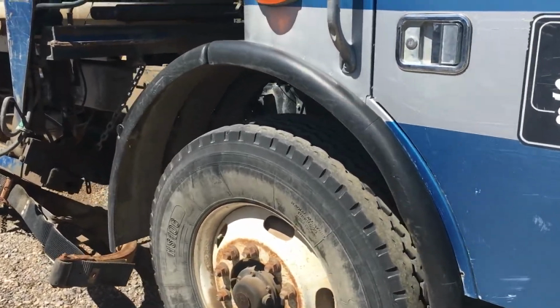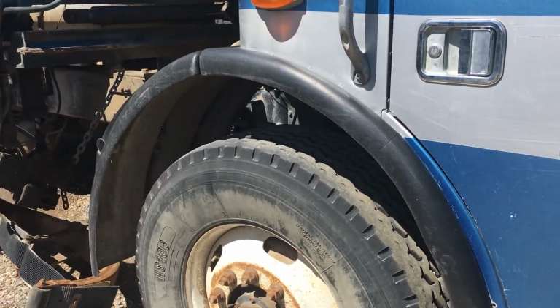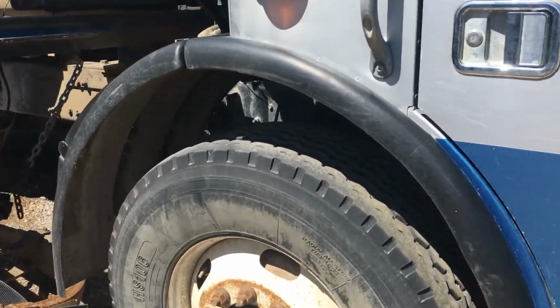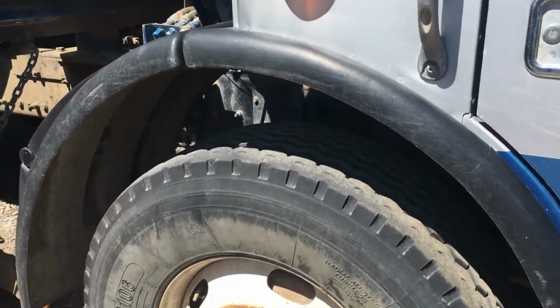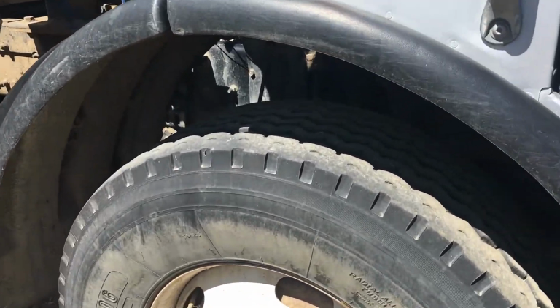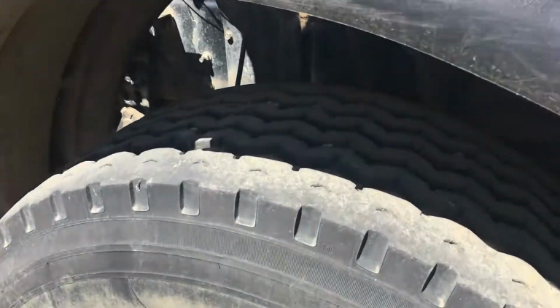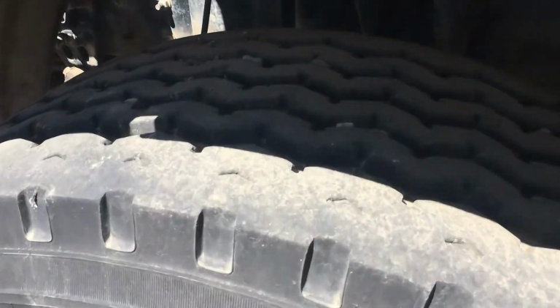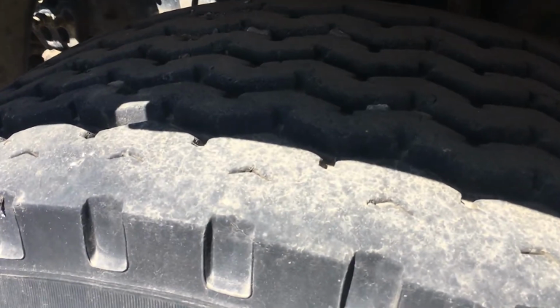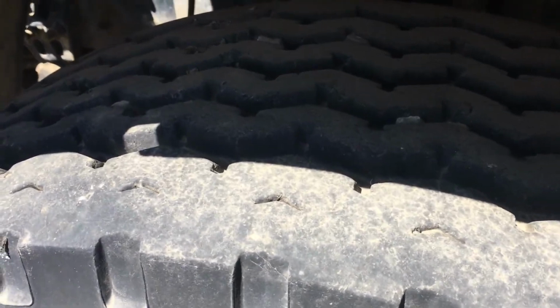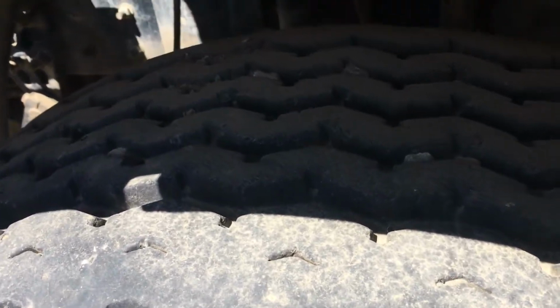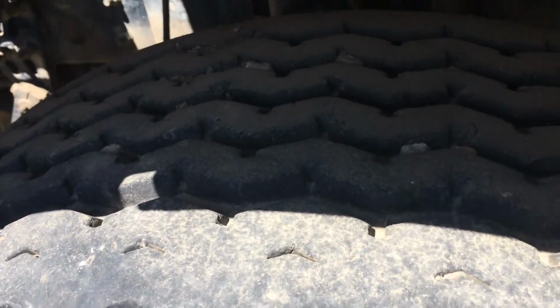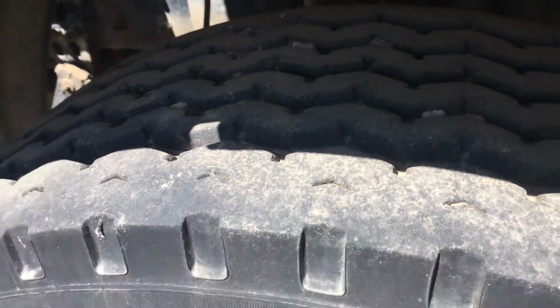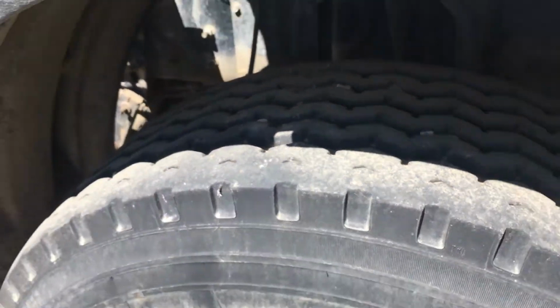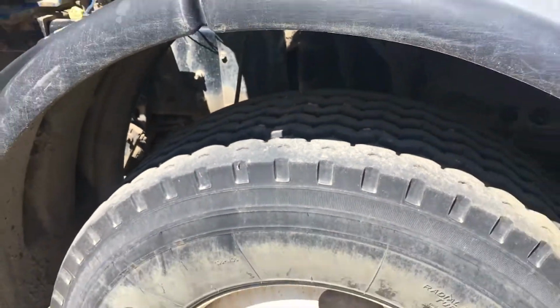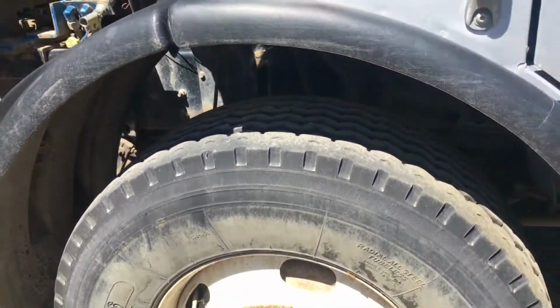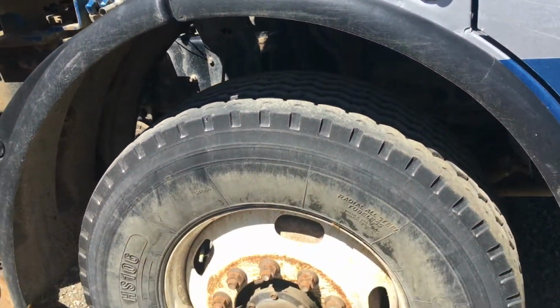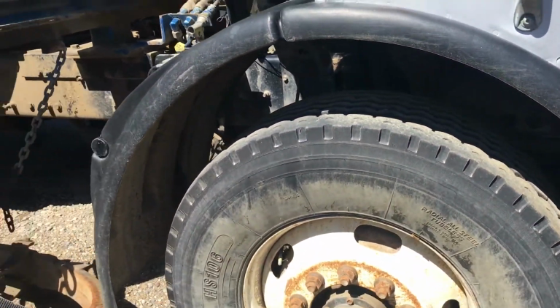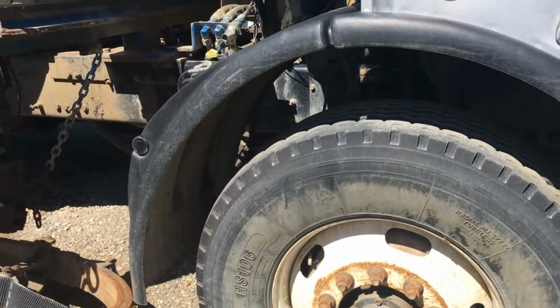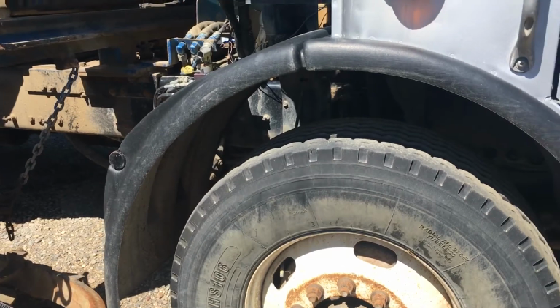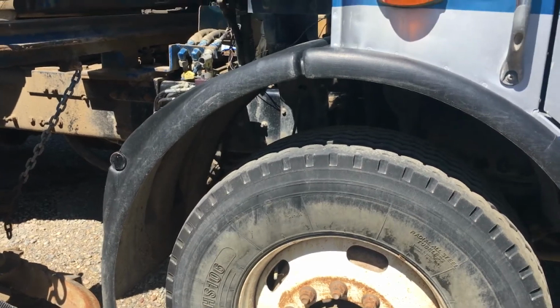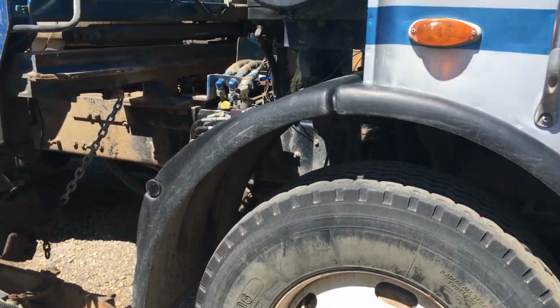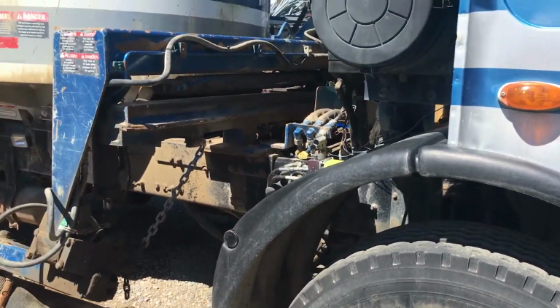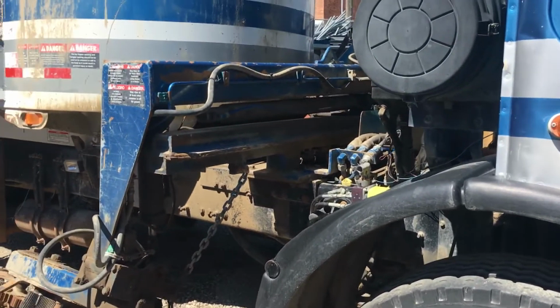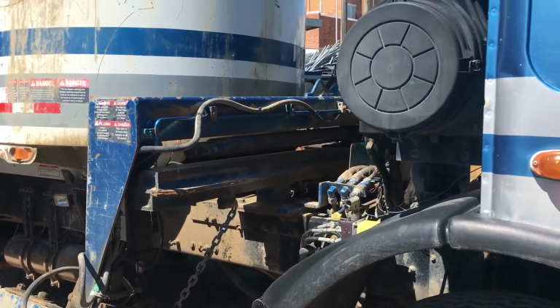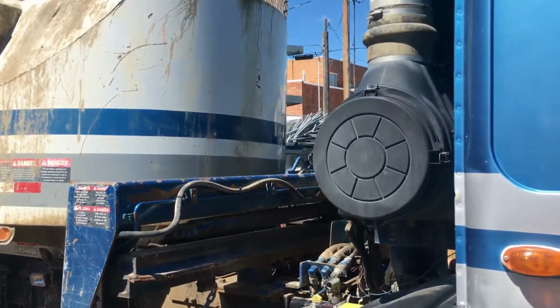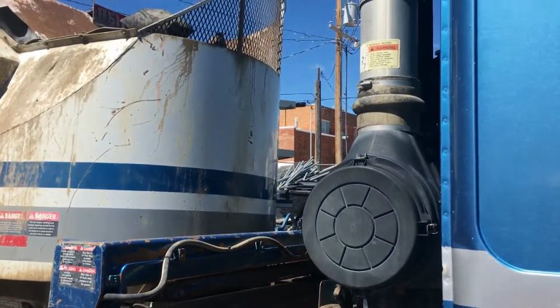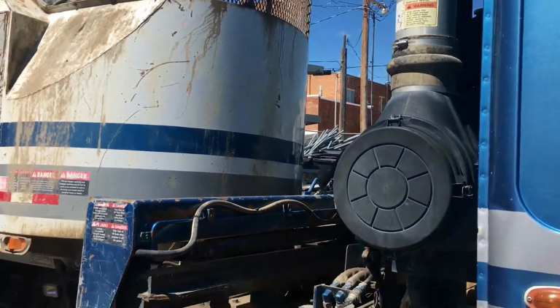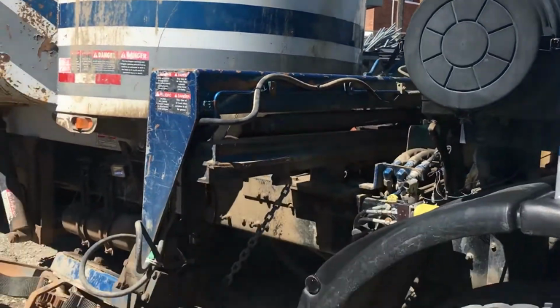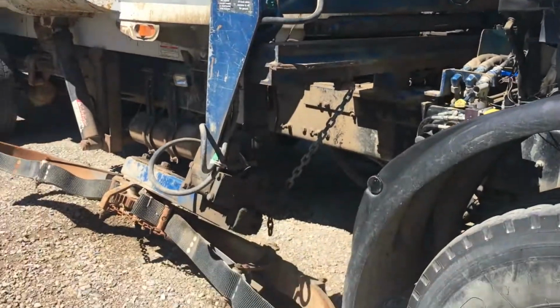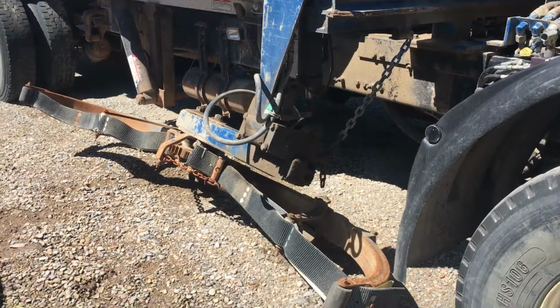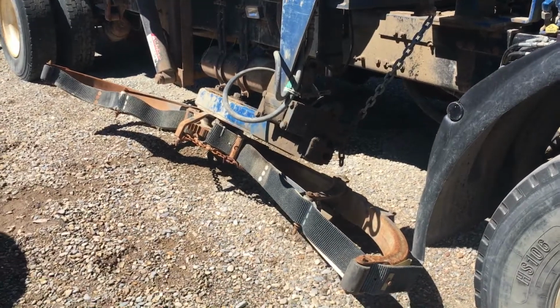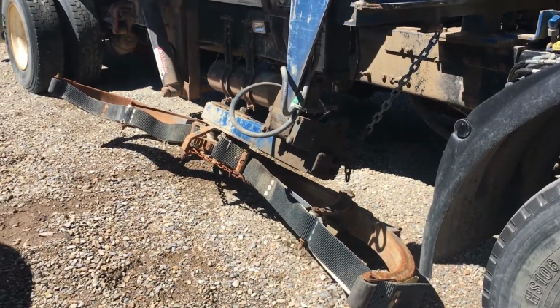It's got brand new tires on the steer tires — literally stickers on them. They were put on two years ago when the truck went down. The truck has been sitting for the last two years.